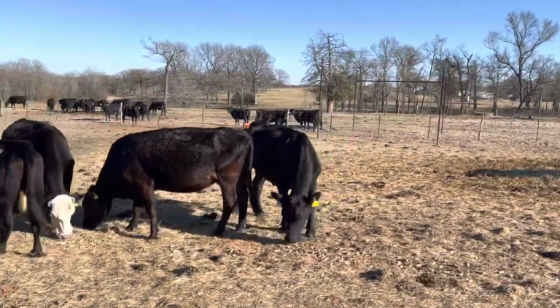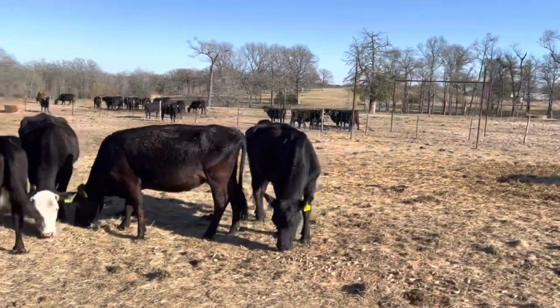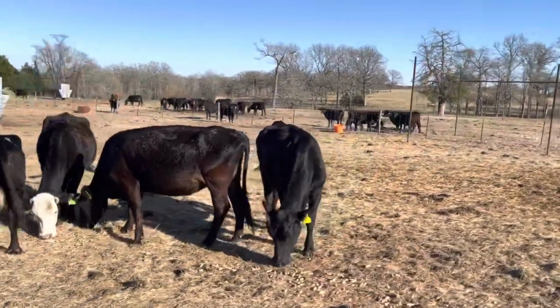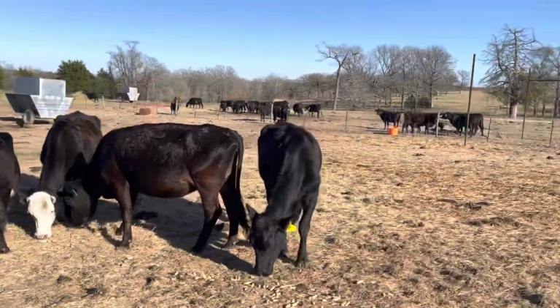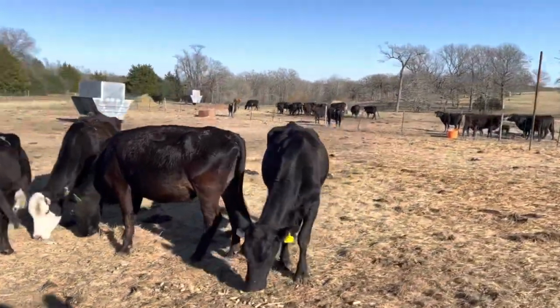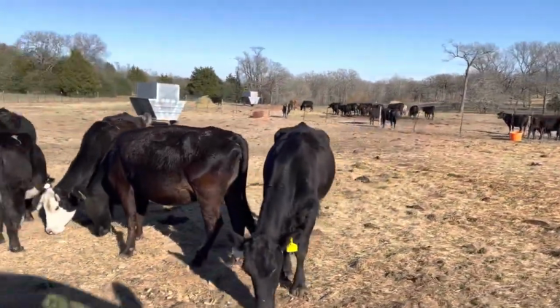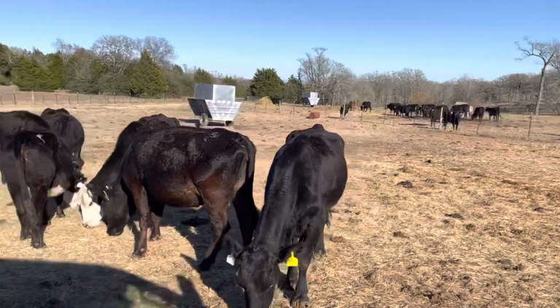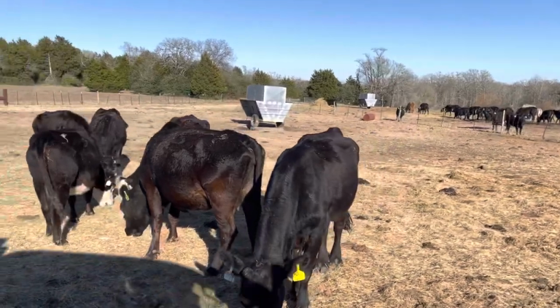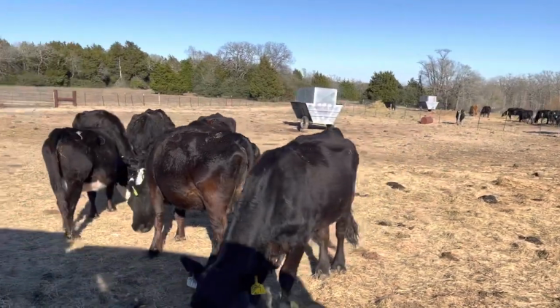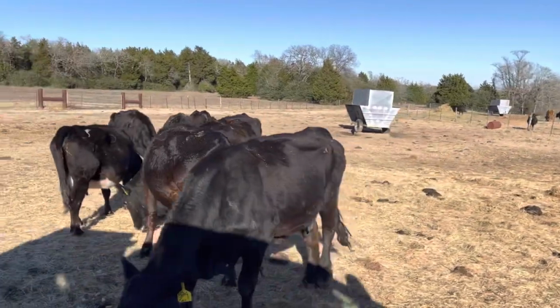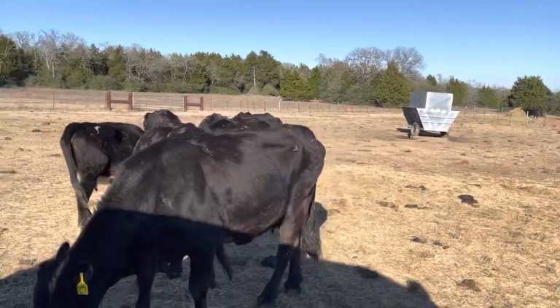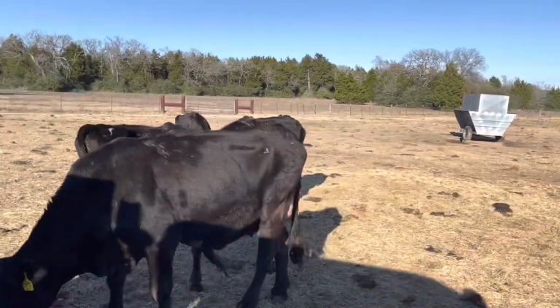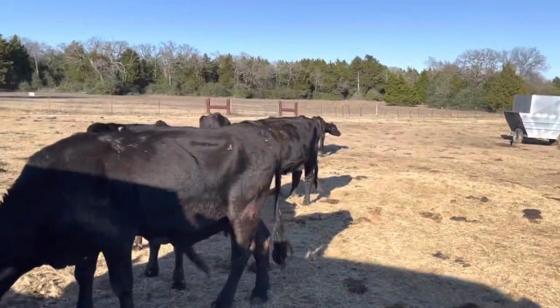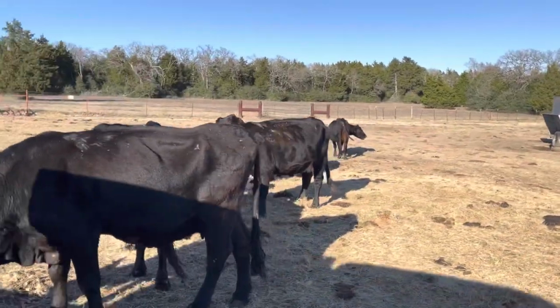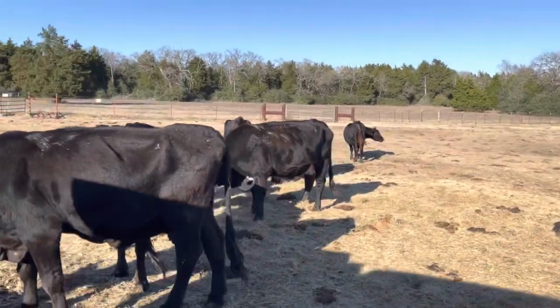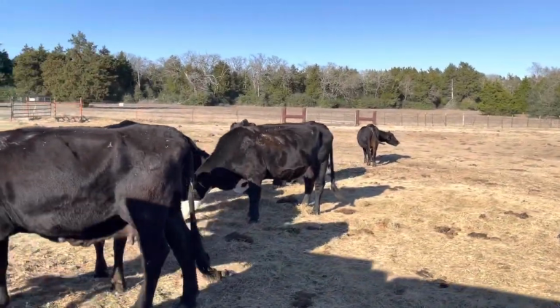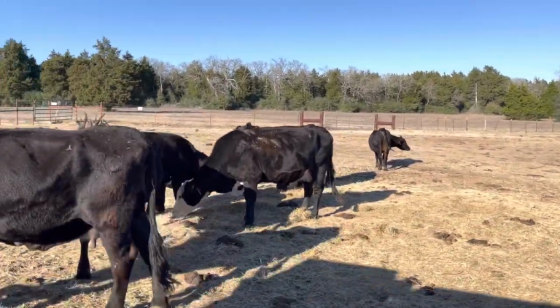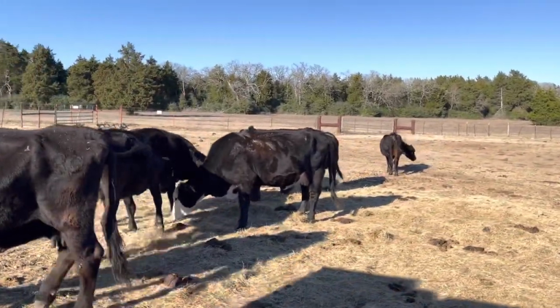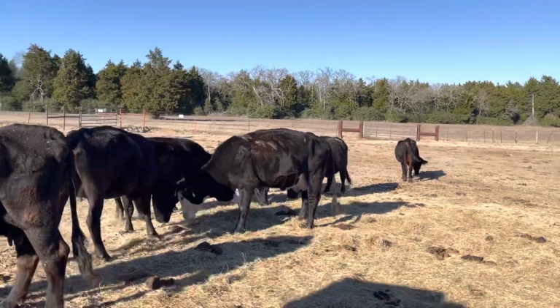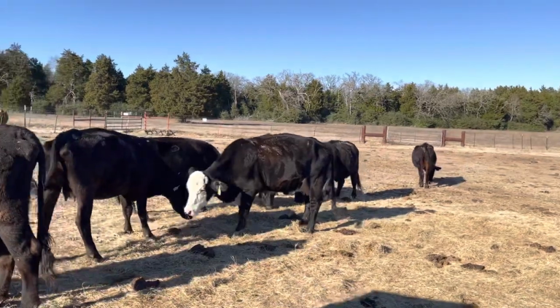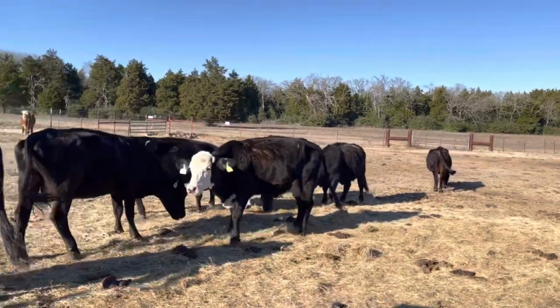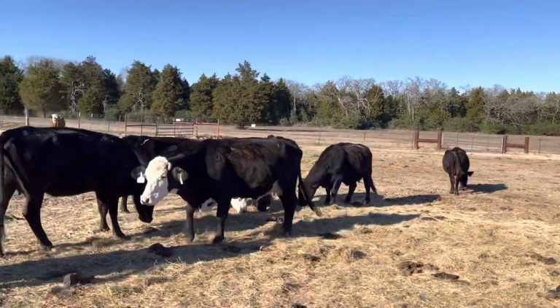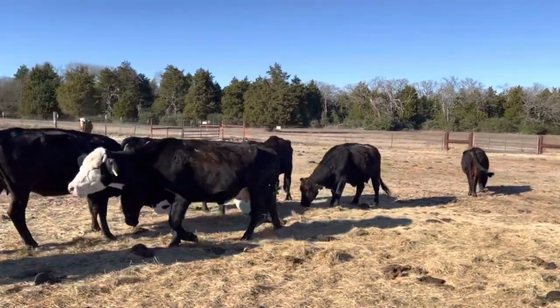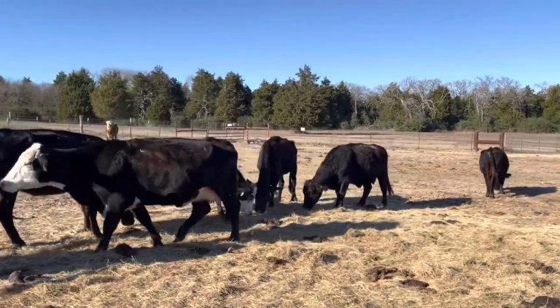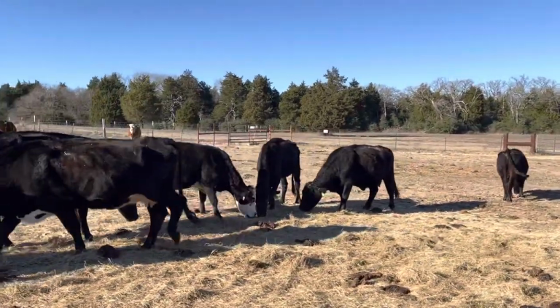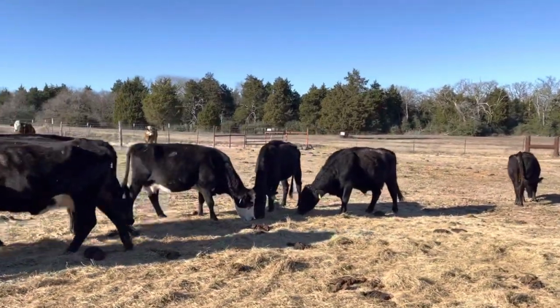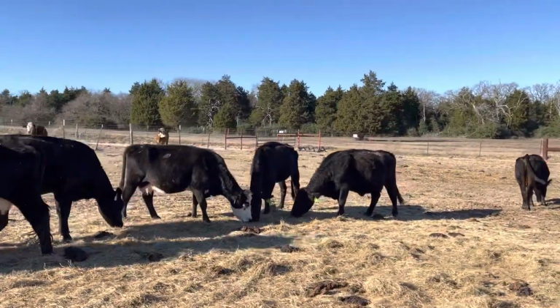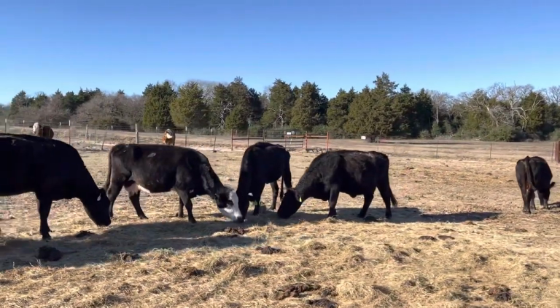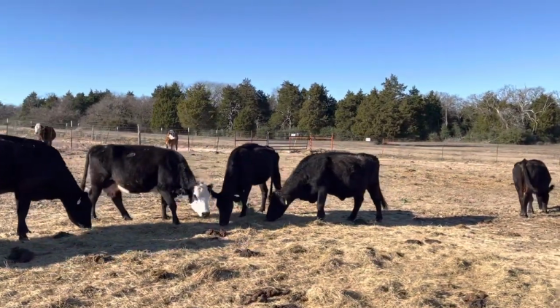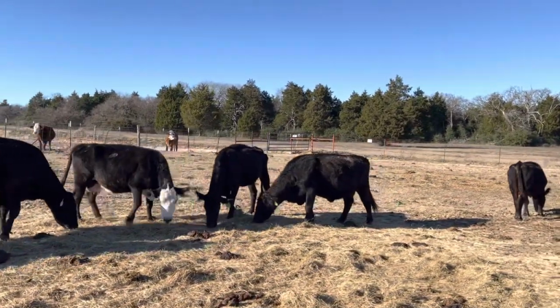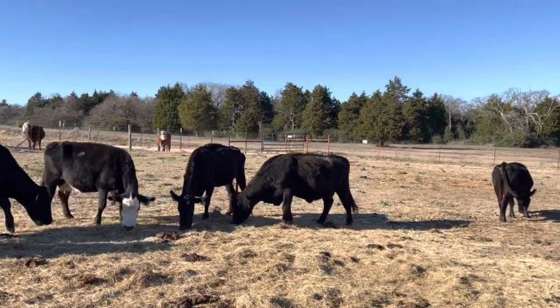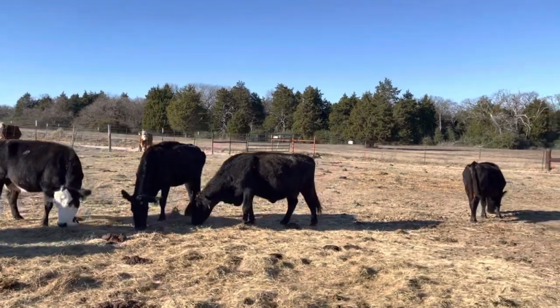Guys, you can come pick any number you want. I've got probably 50 of these cows altogether that are crossbred cows and everything. This is just a small set of blacks that I put together here for you to look at.